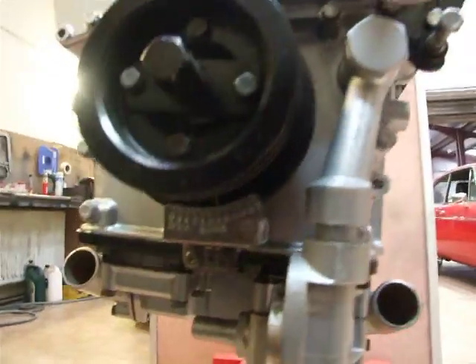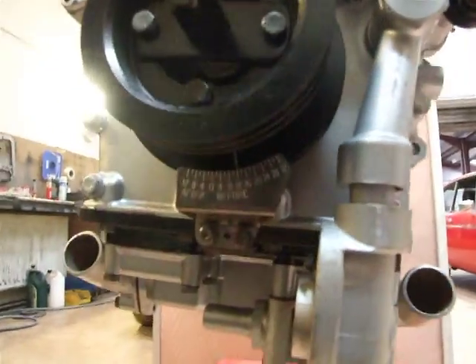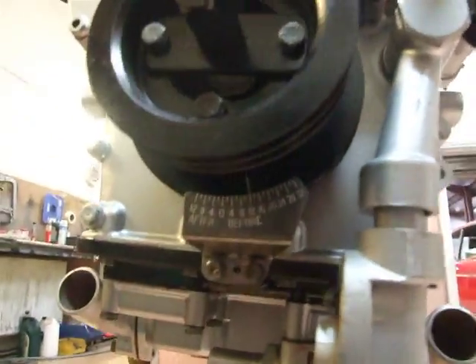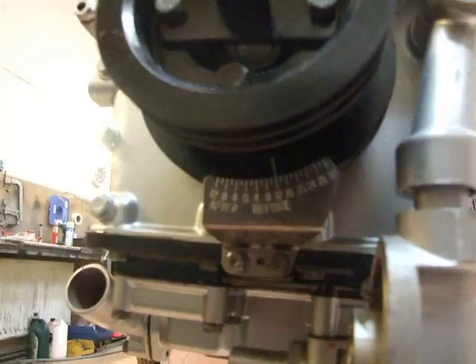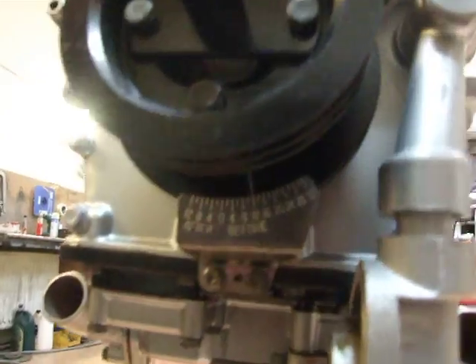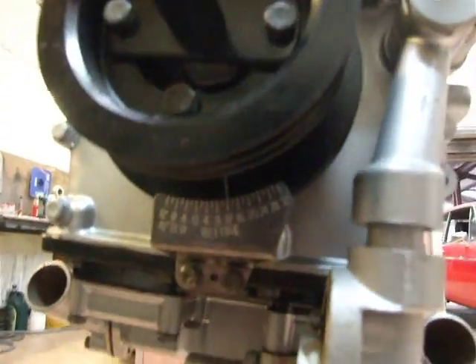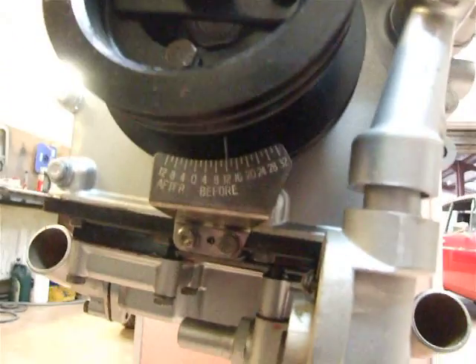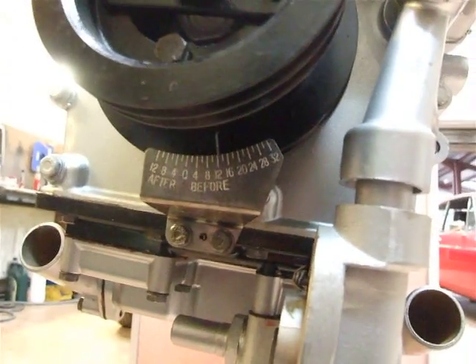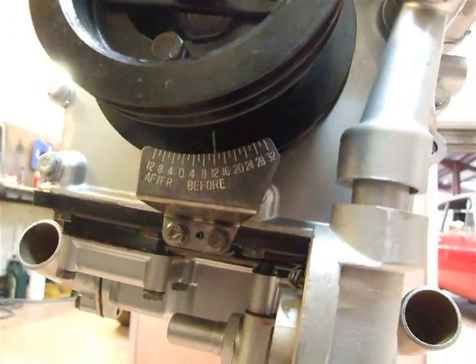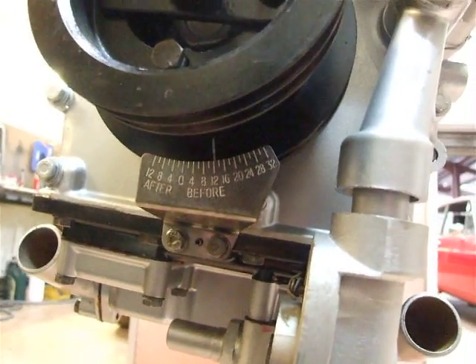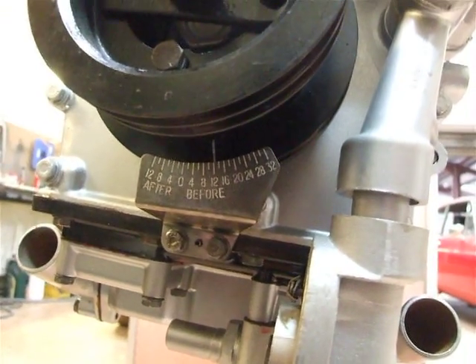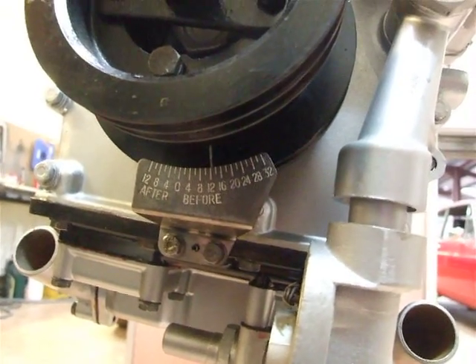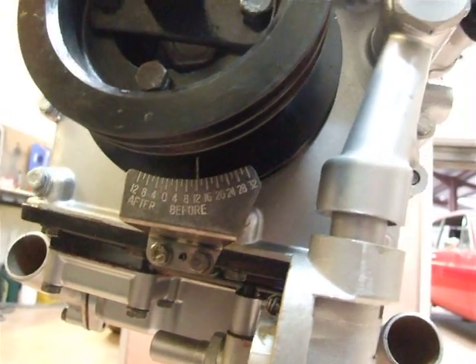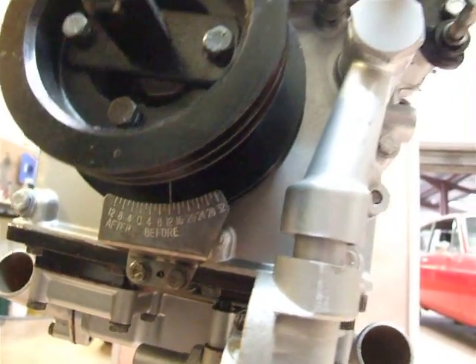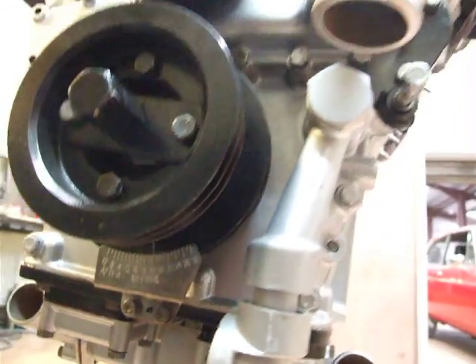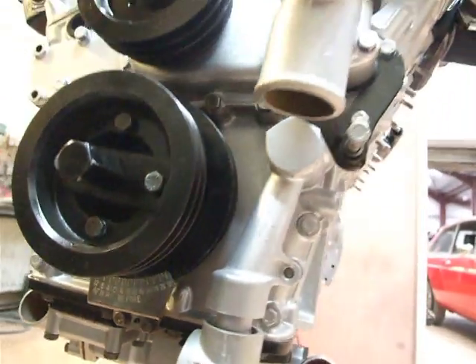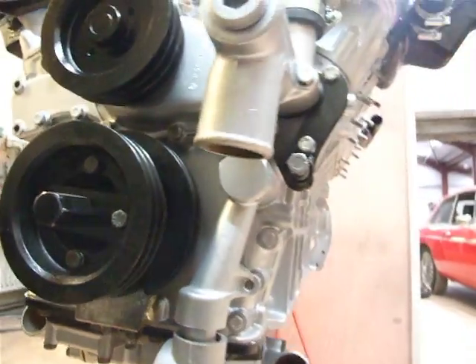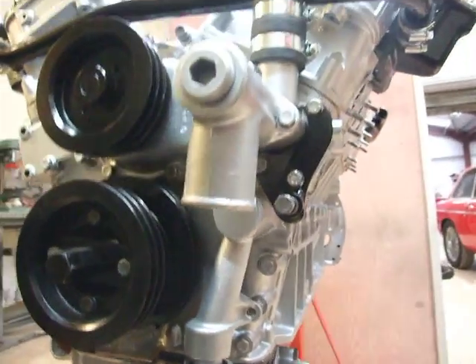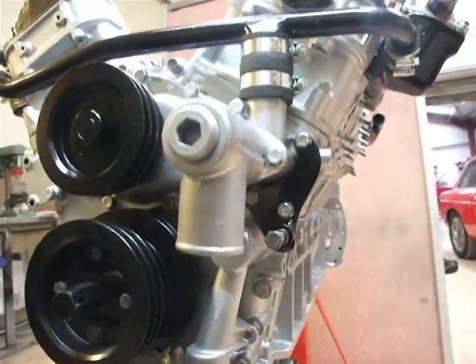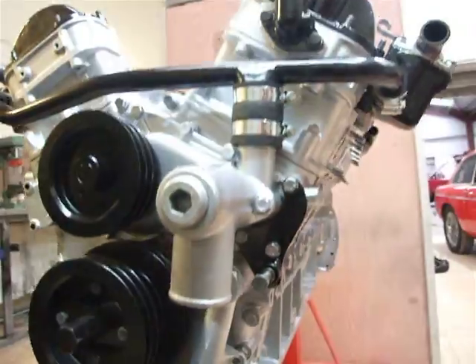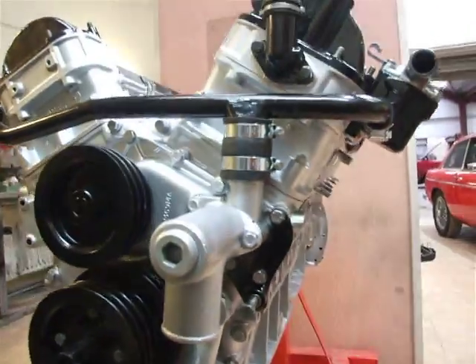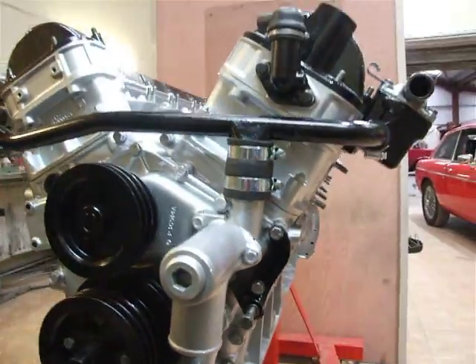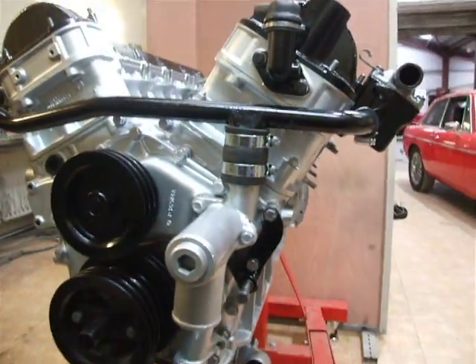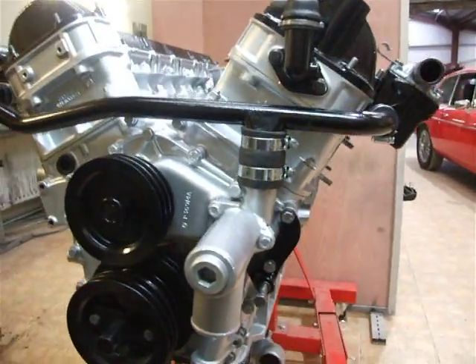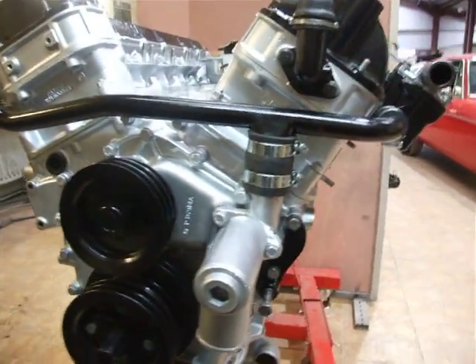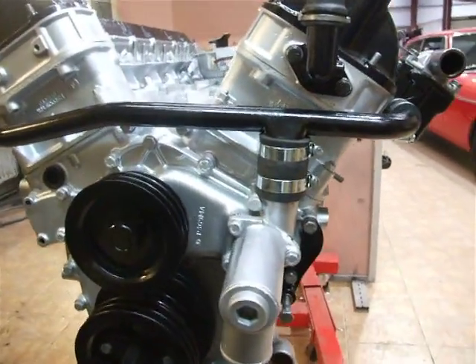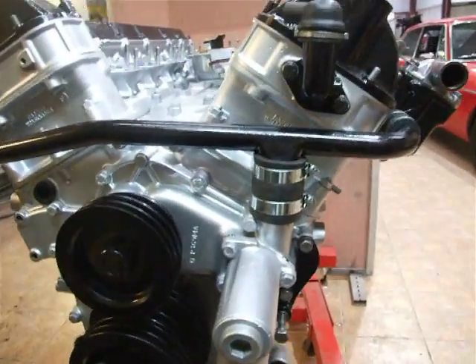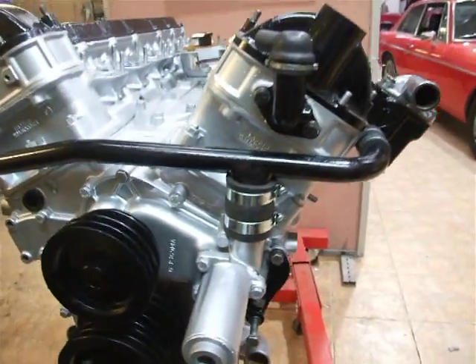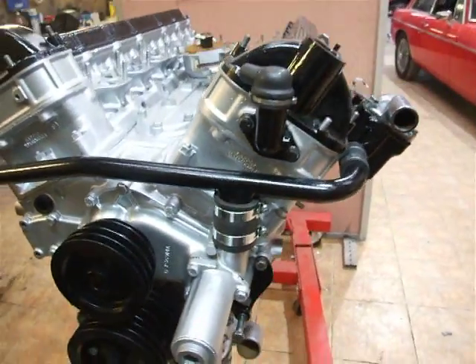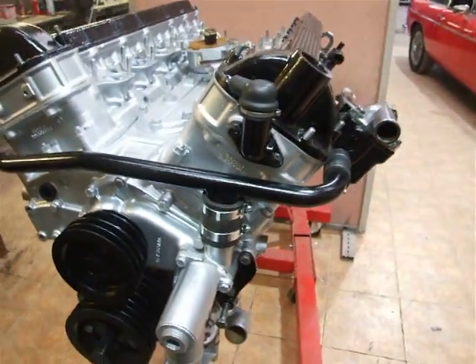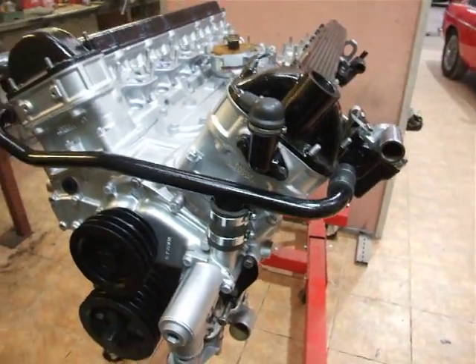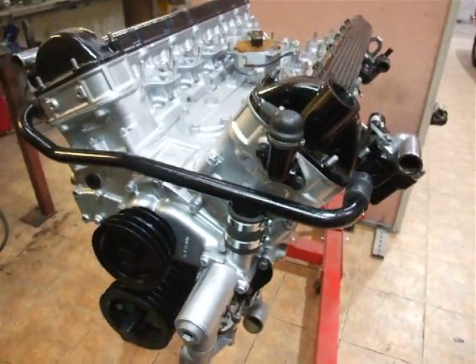Even down to the timing marks. I'm sure you'll agree — it's looking very nice.